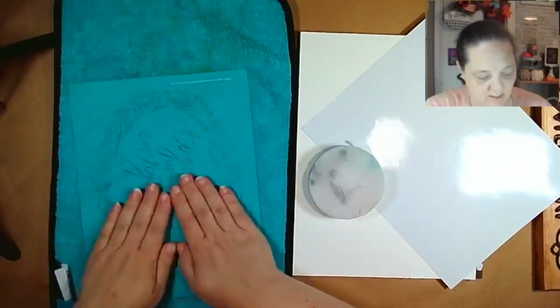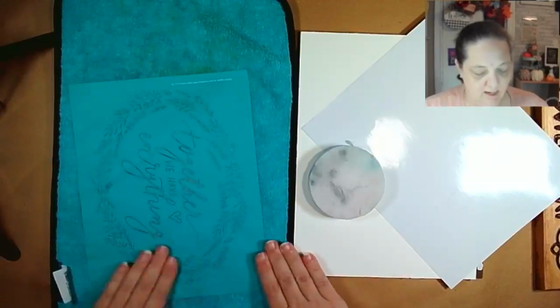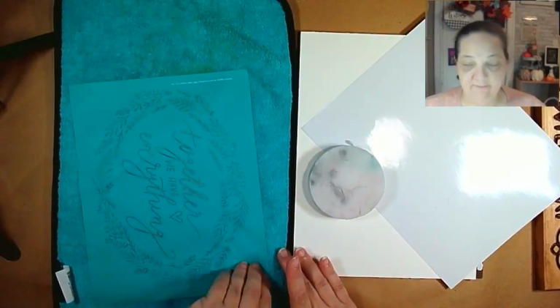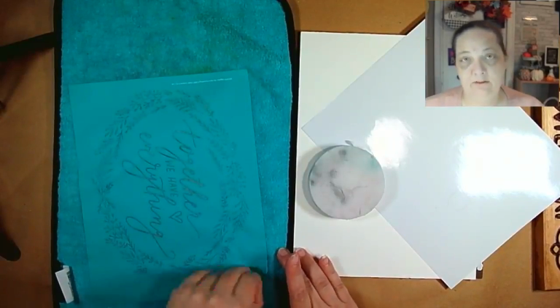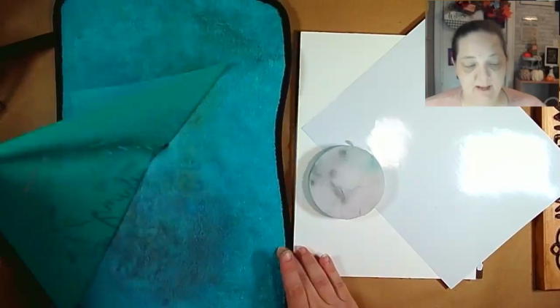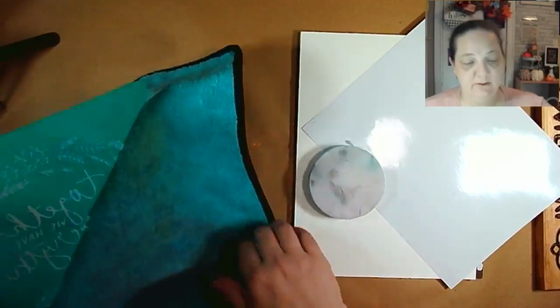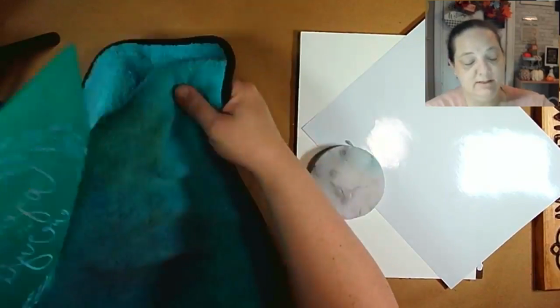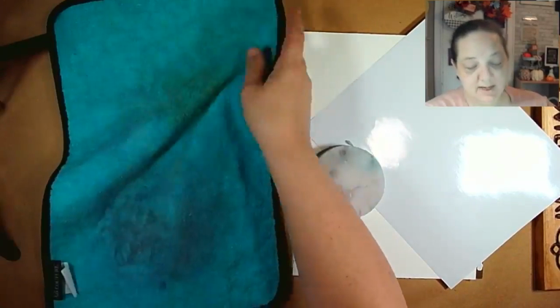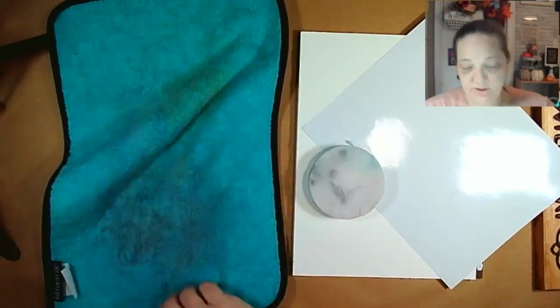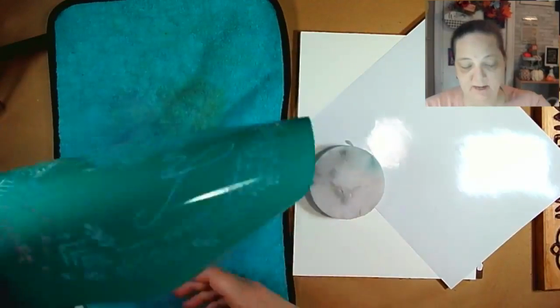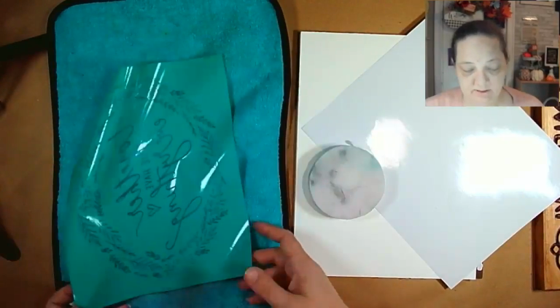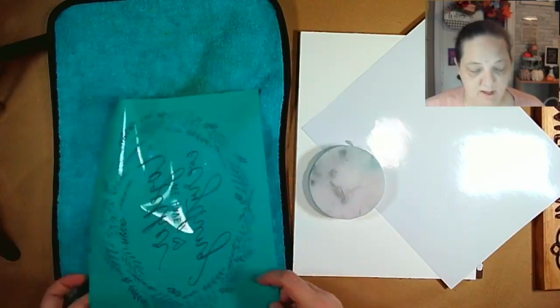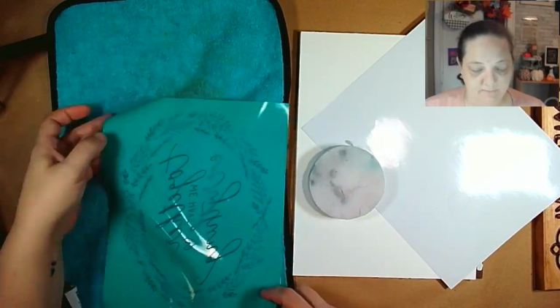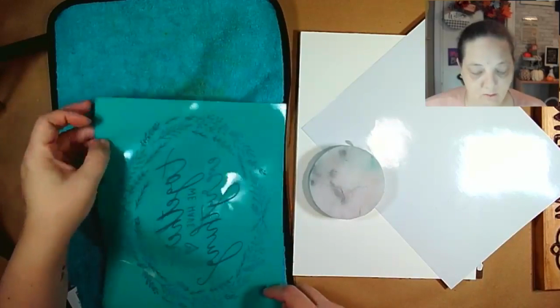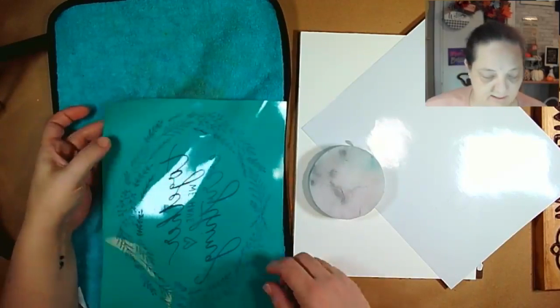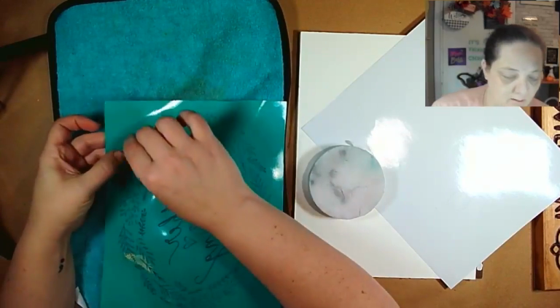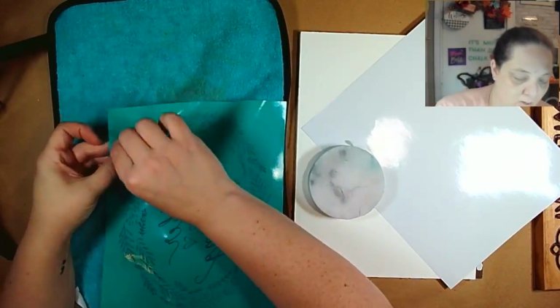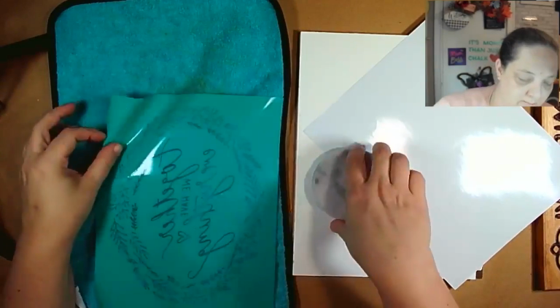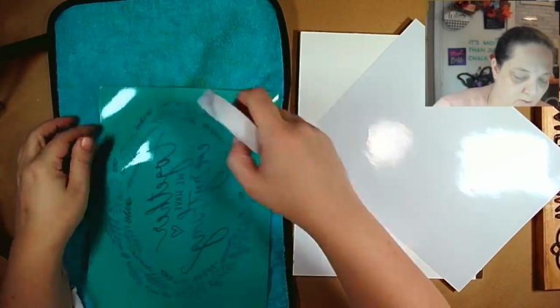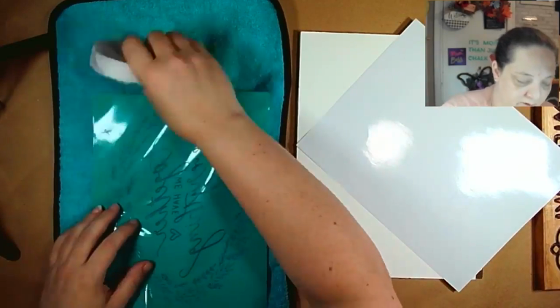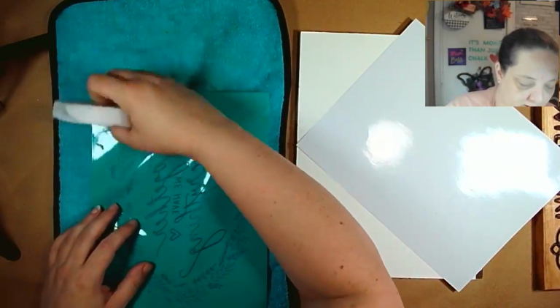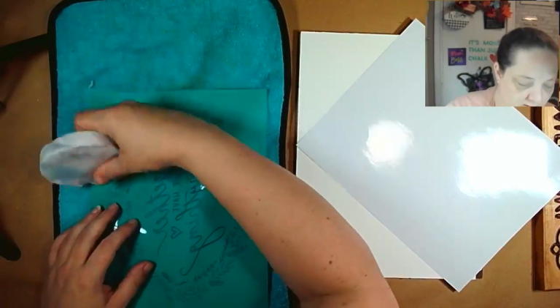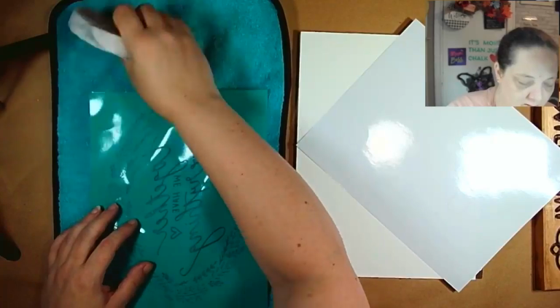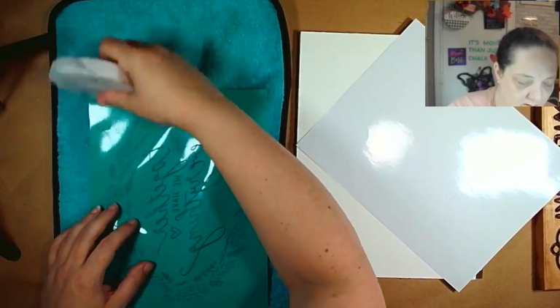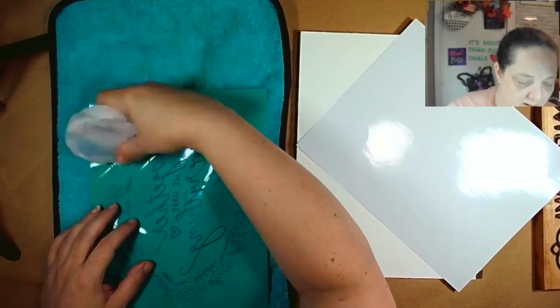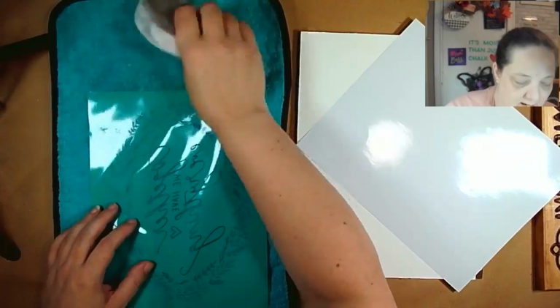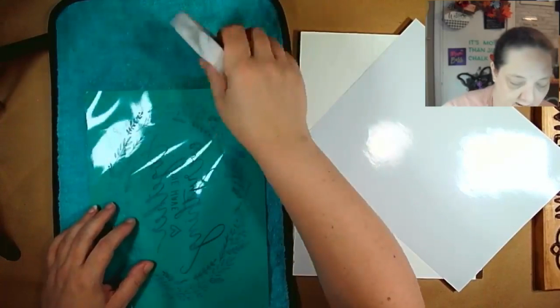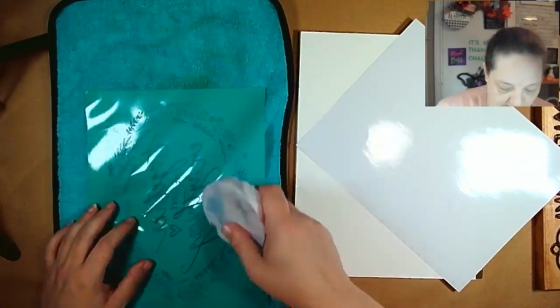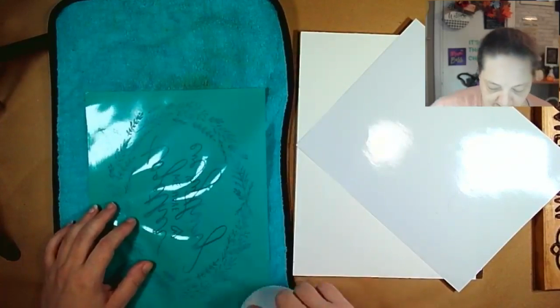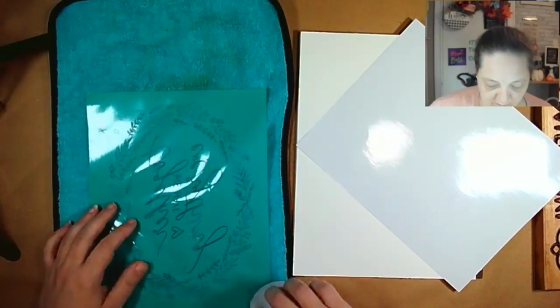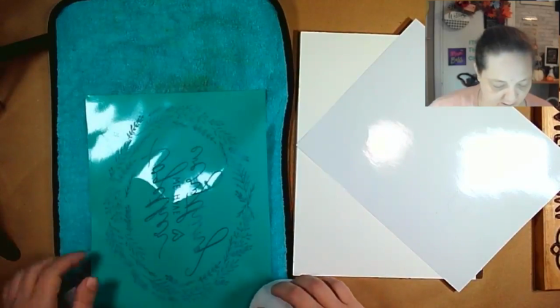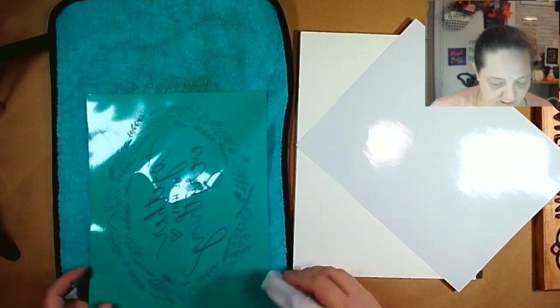I have found in the past that using textured paper — cold press watercolor paper — works much better than hot press. Hot press is a smooth watercolor paper.